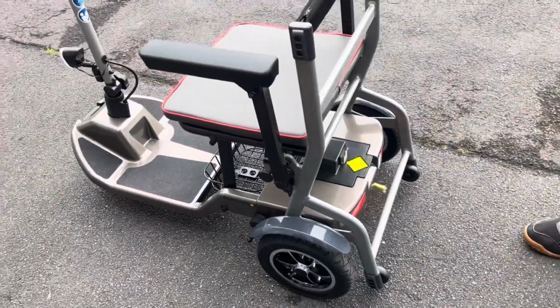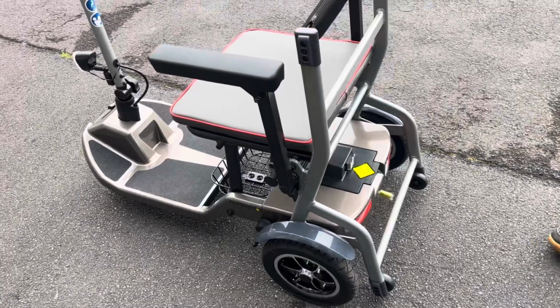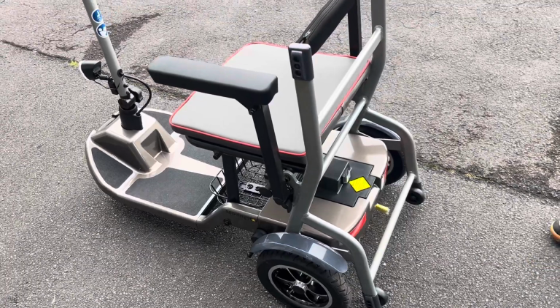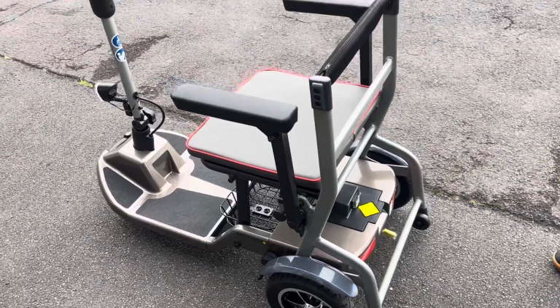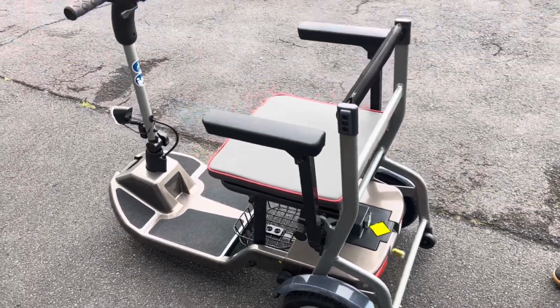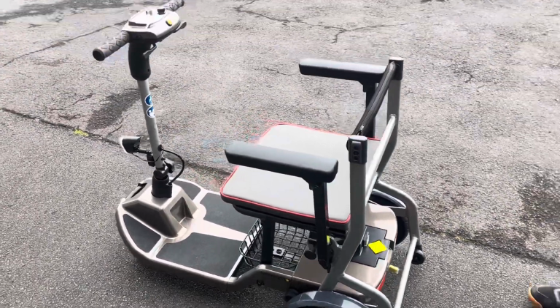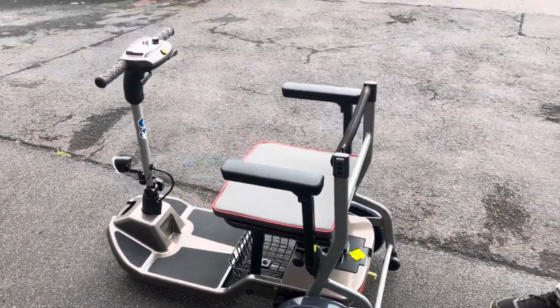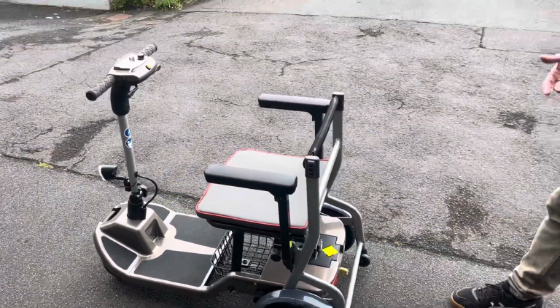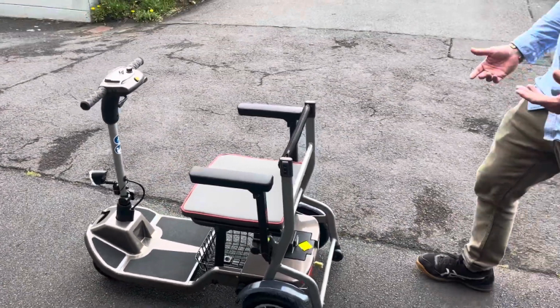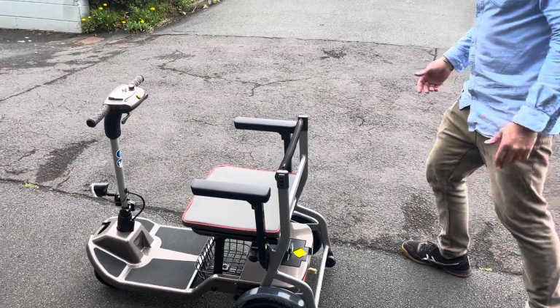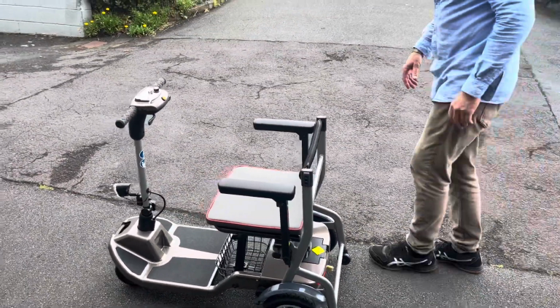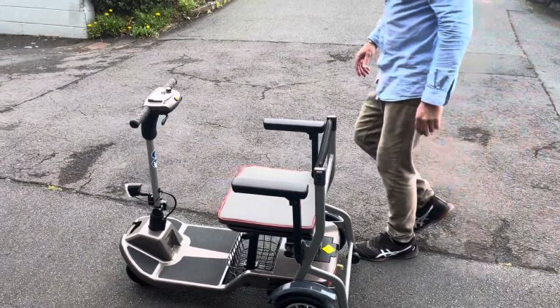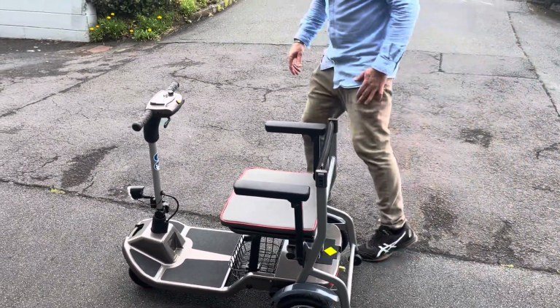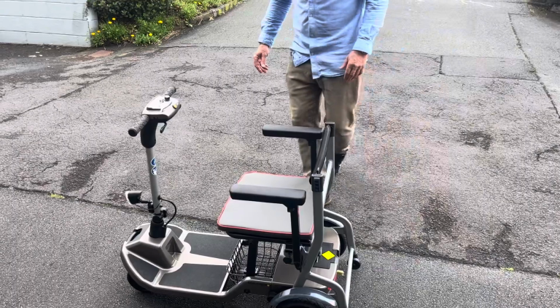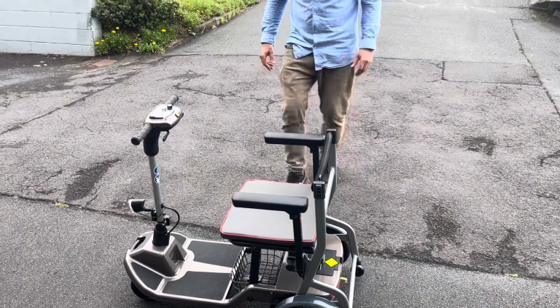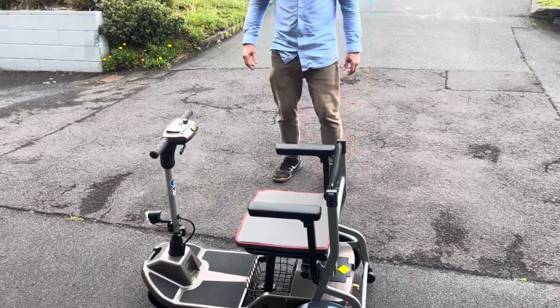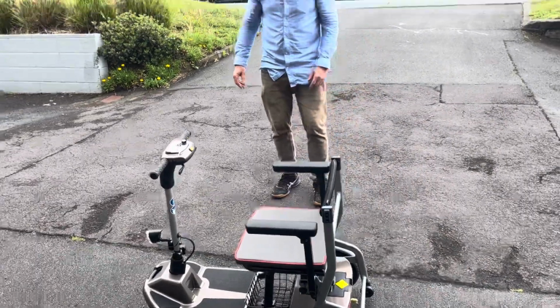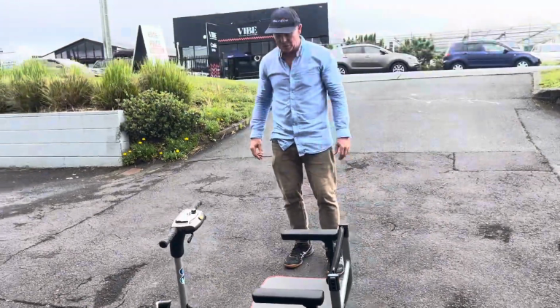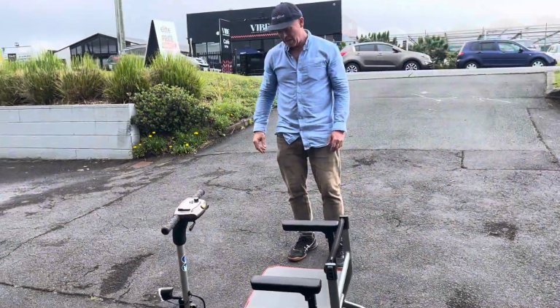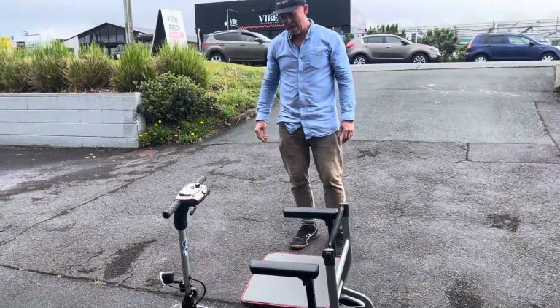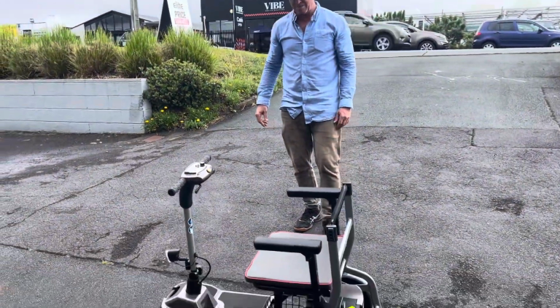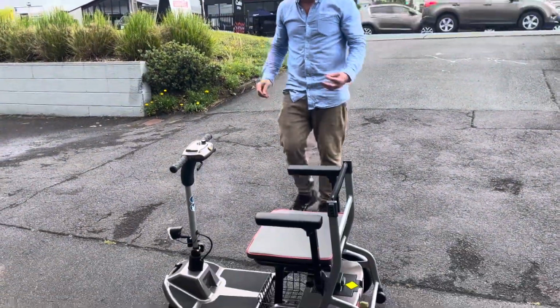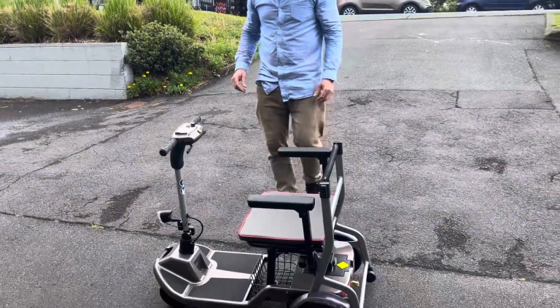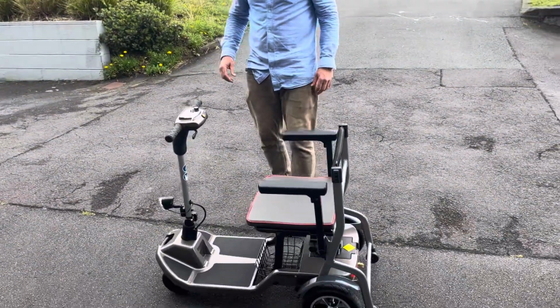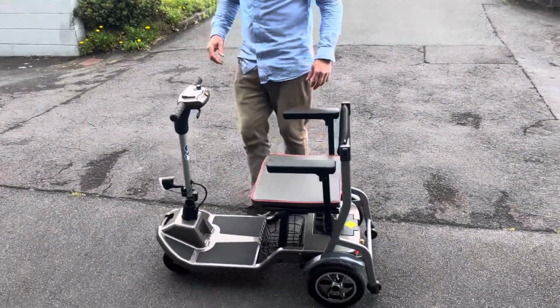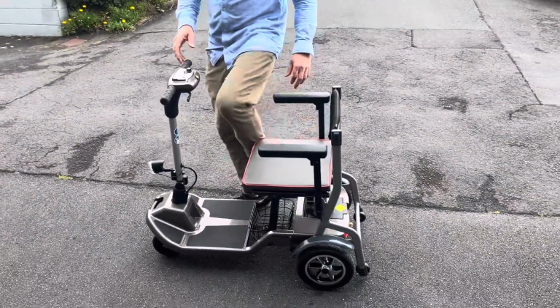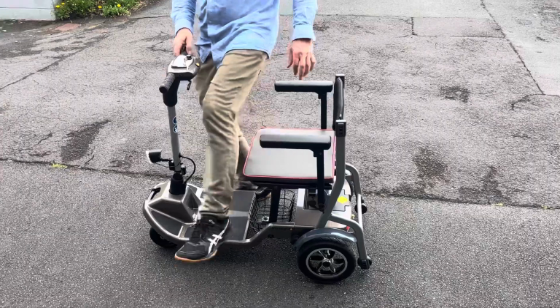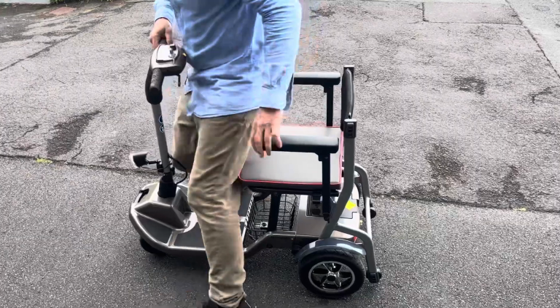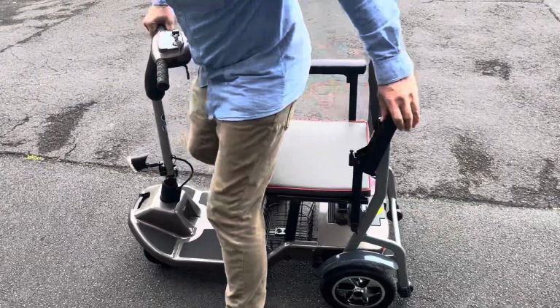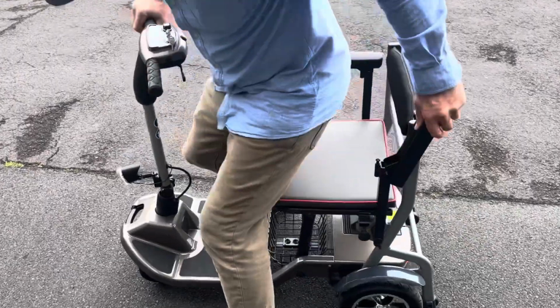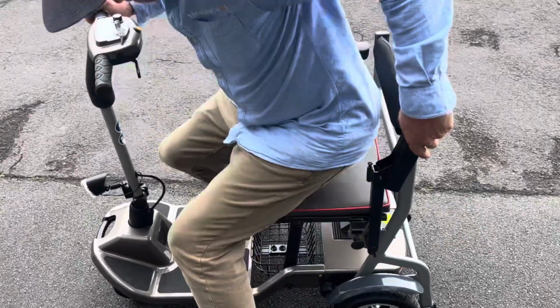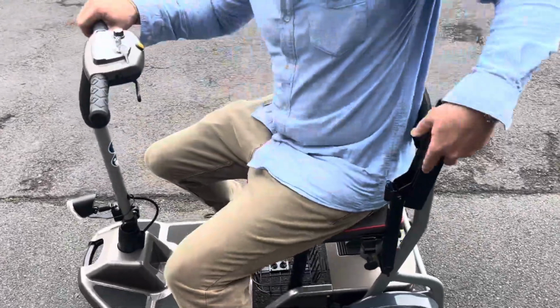What we're most impressed about is how it drives — it drives better than probably any three-wheeler we've used. It's very straightforward with lots of options, with the sideways armrest coming up.